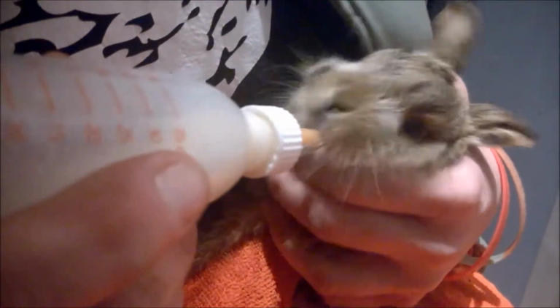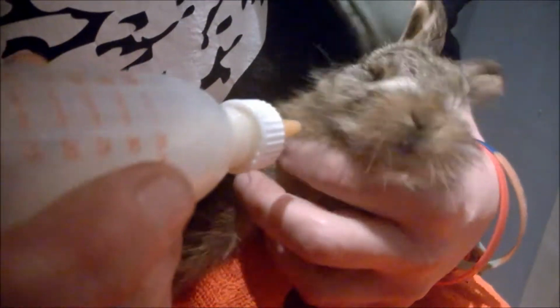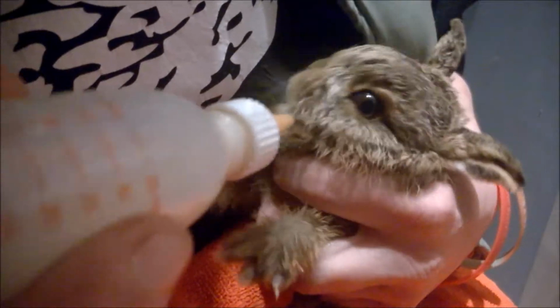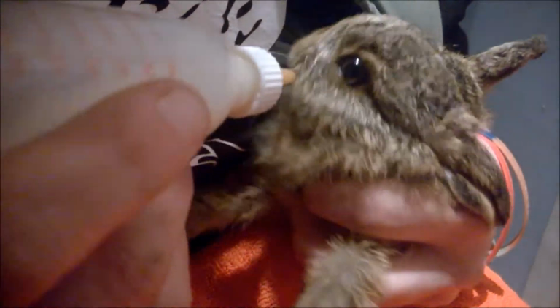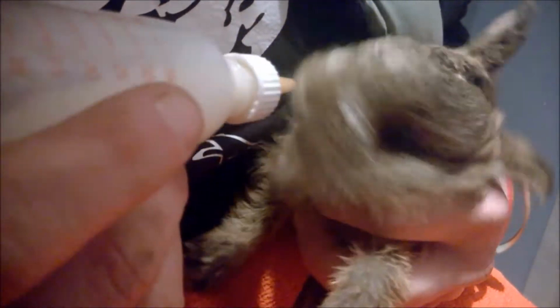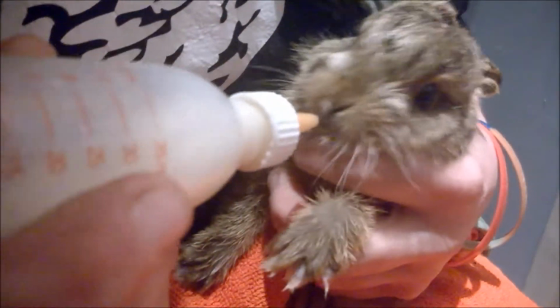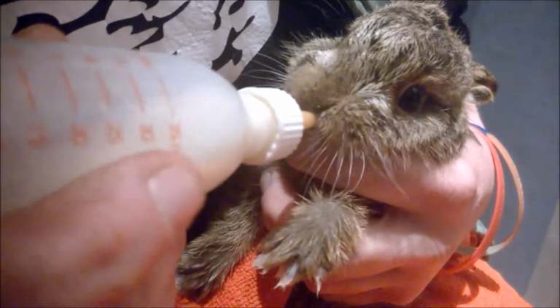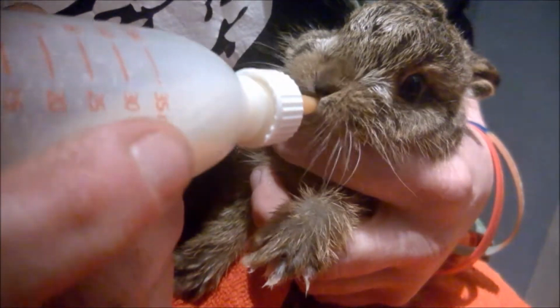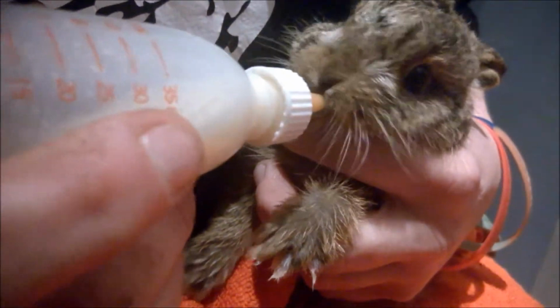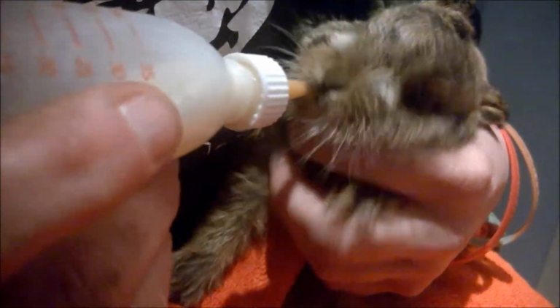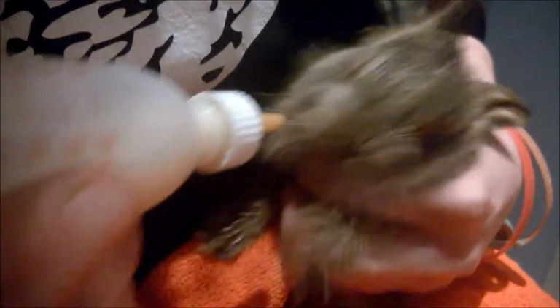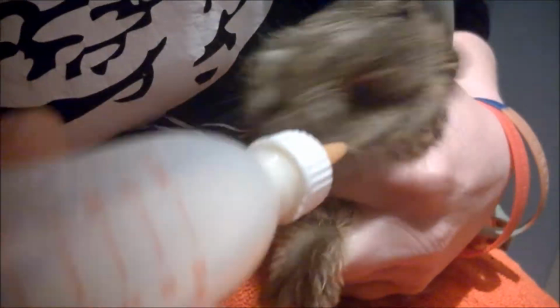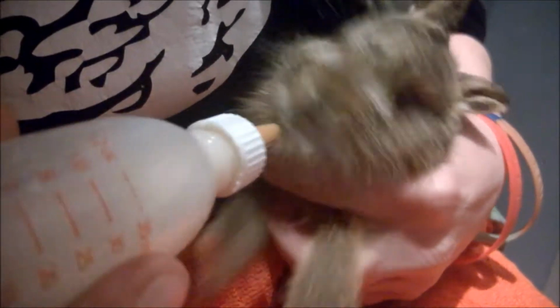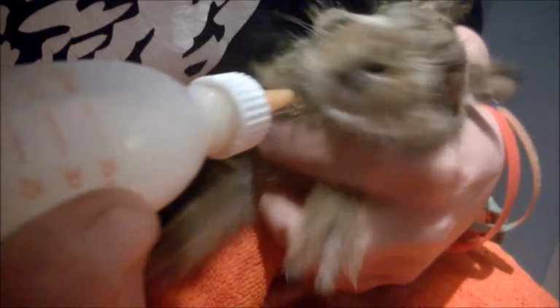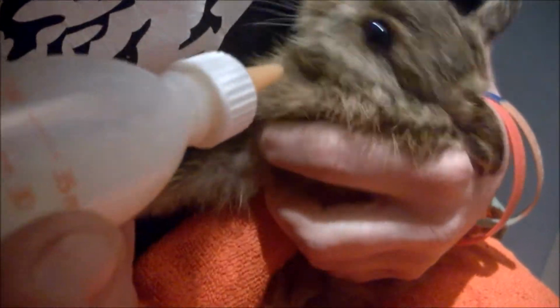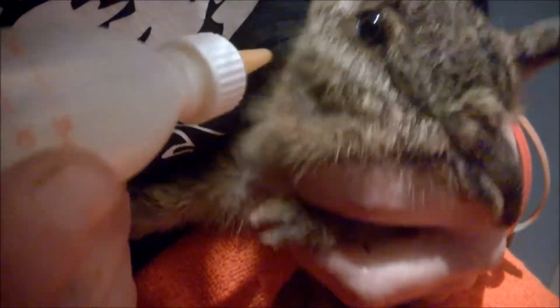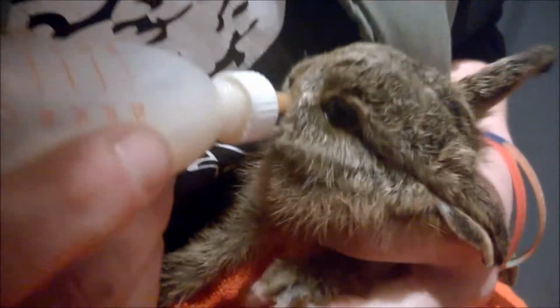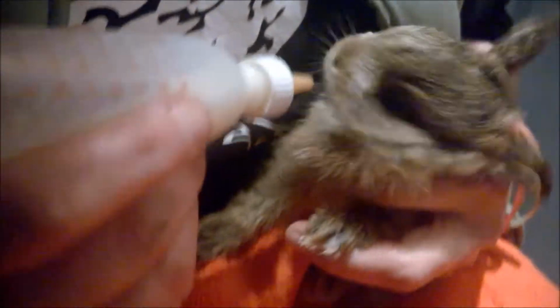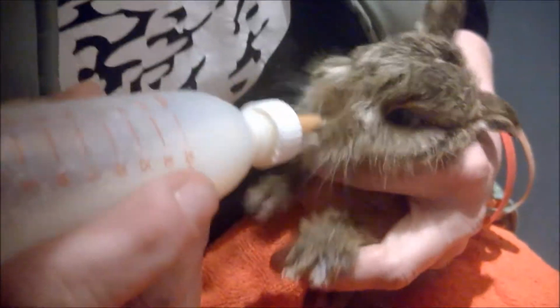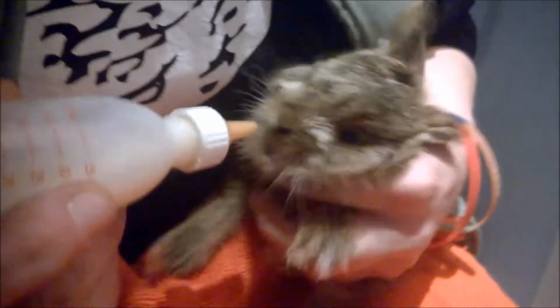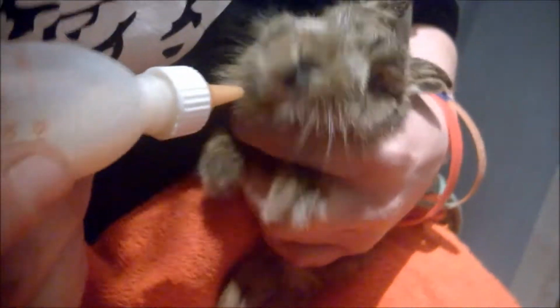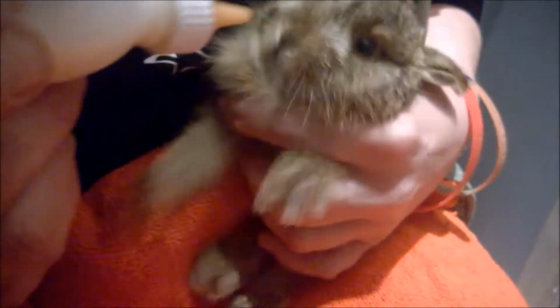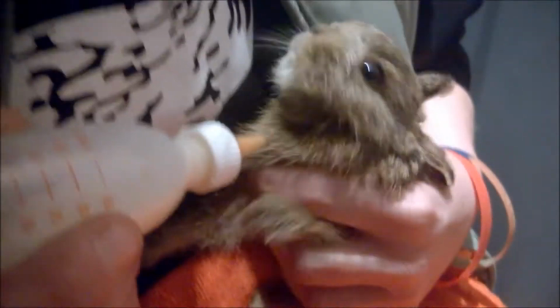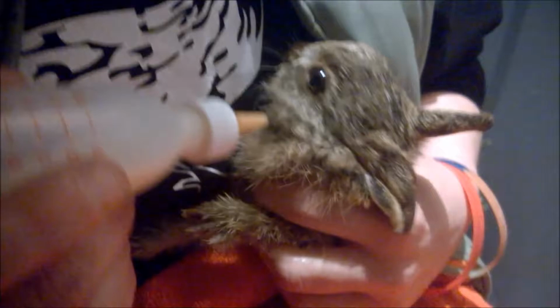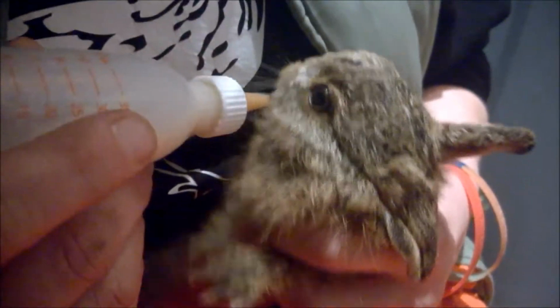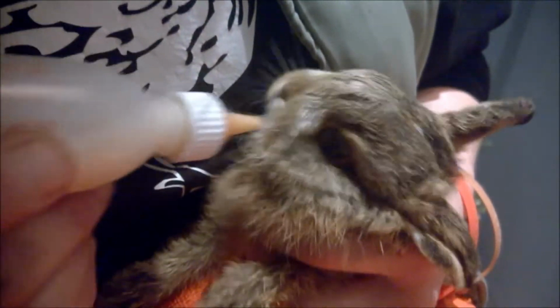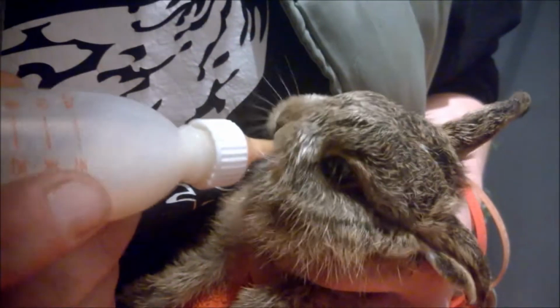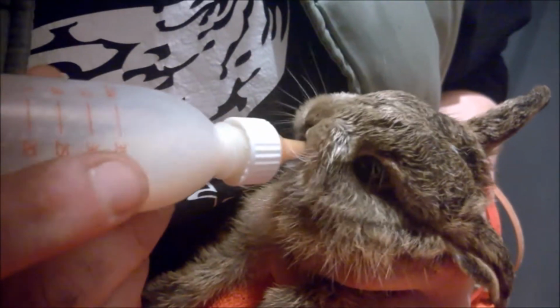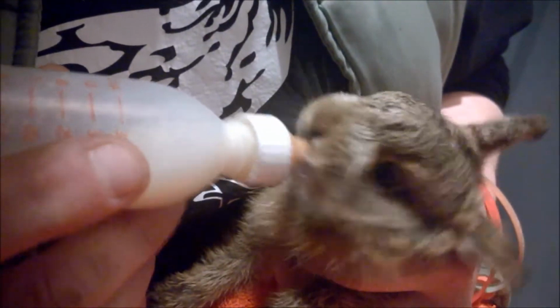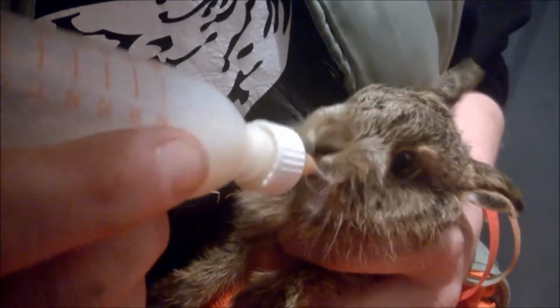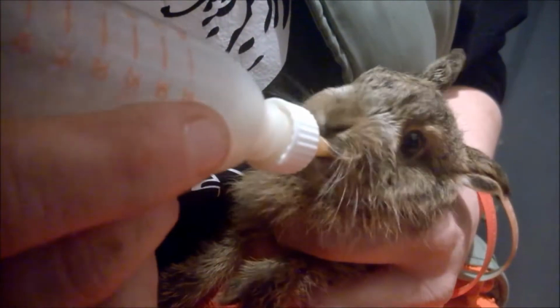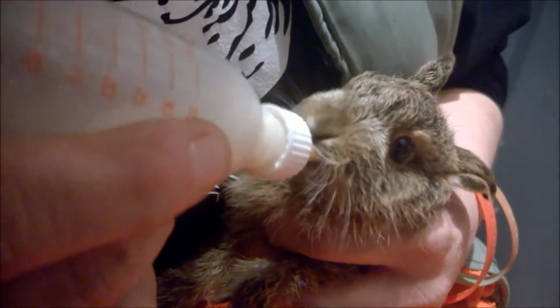She bottle fed him. We looked after him for nearly a month, got his weight up, got him in a position where he's doing very well. He's very healthy. But we haven't got the facilities to look after a hare as he gets older.